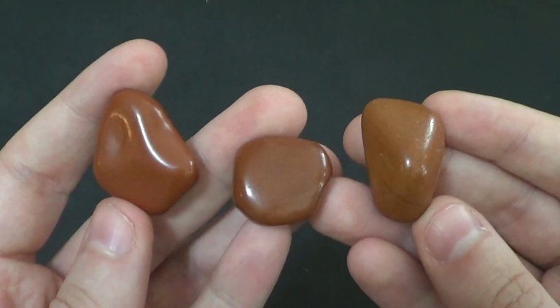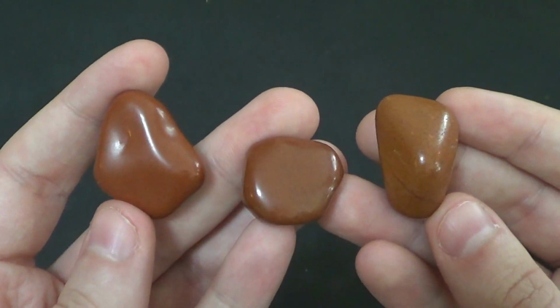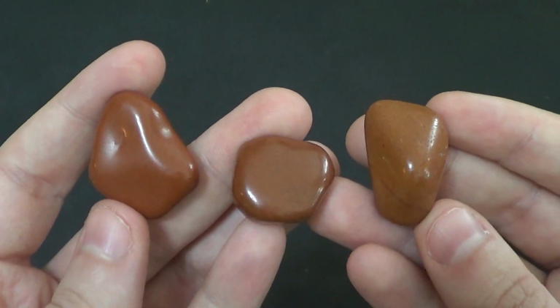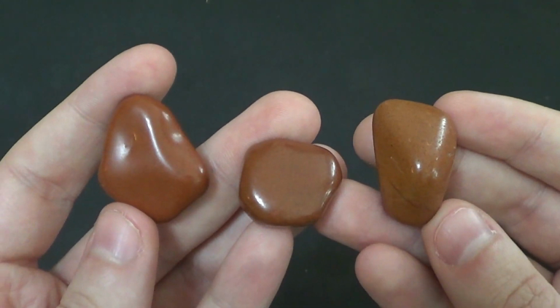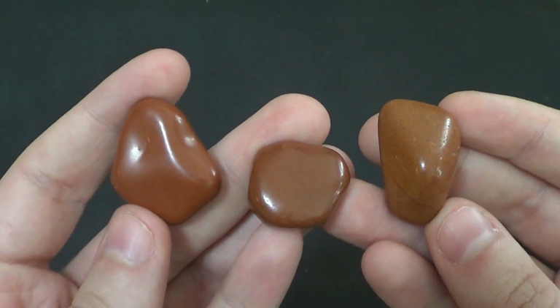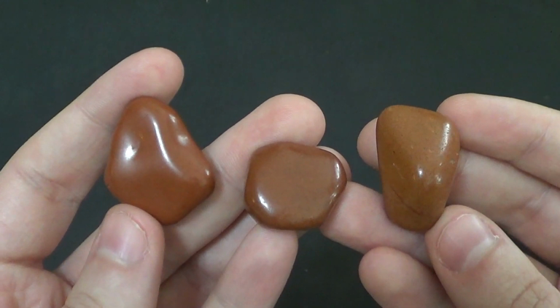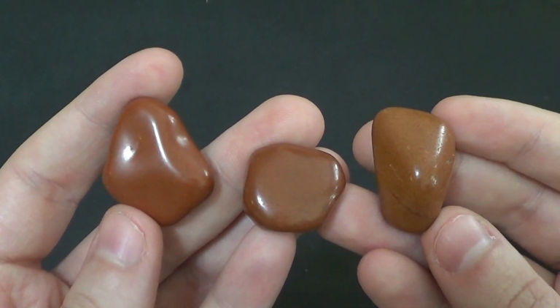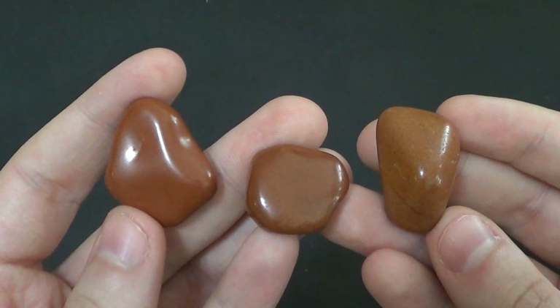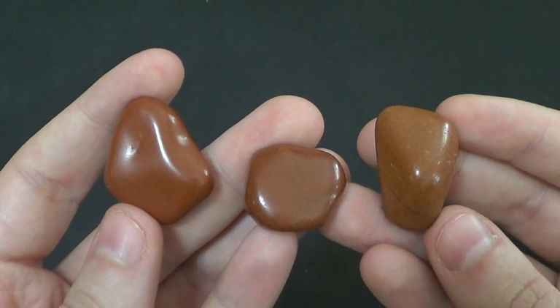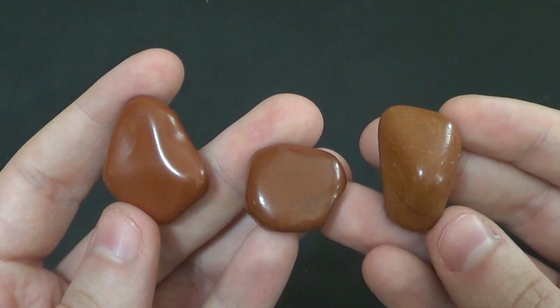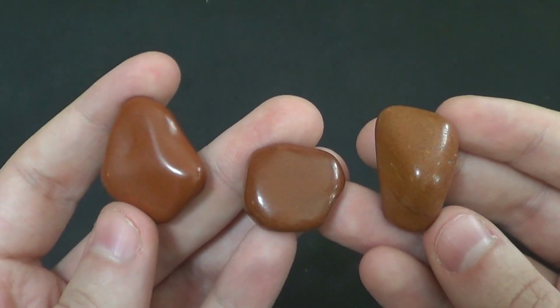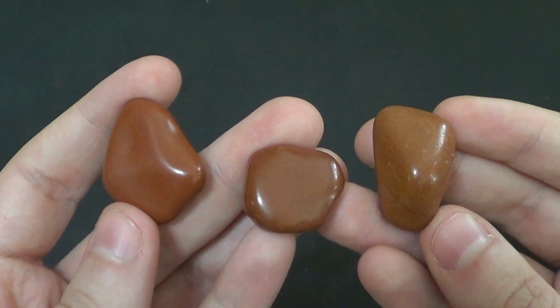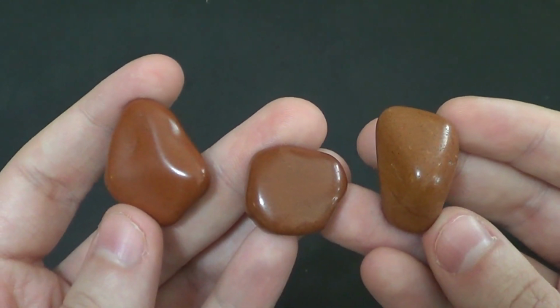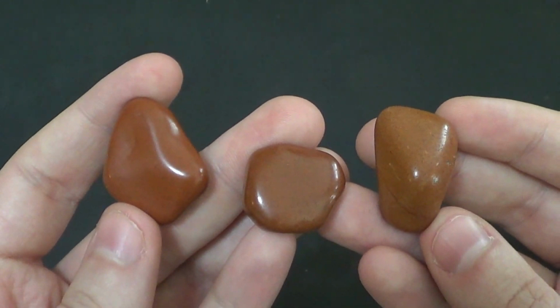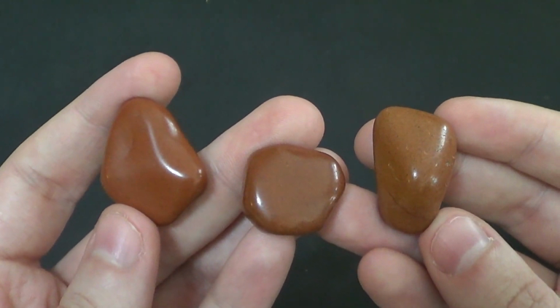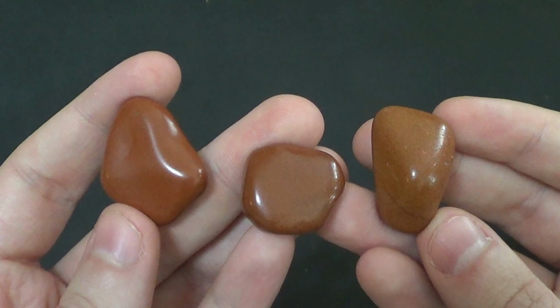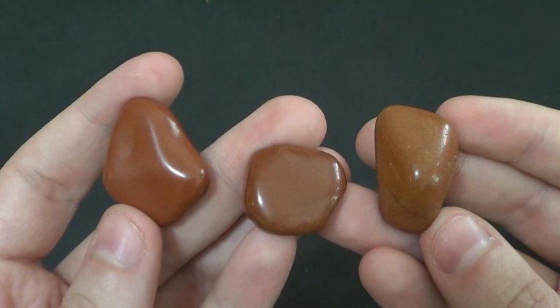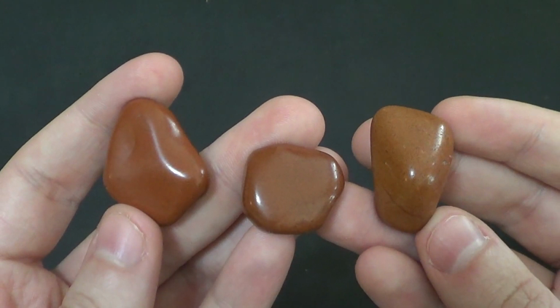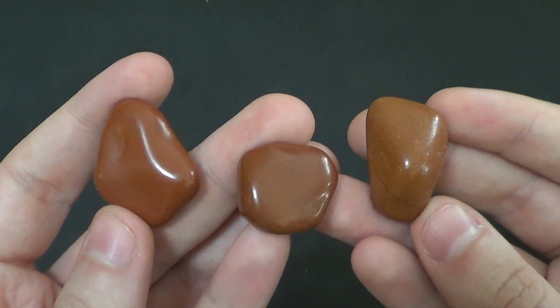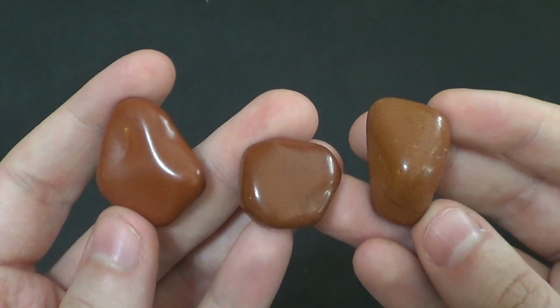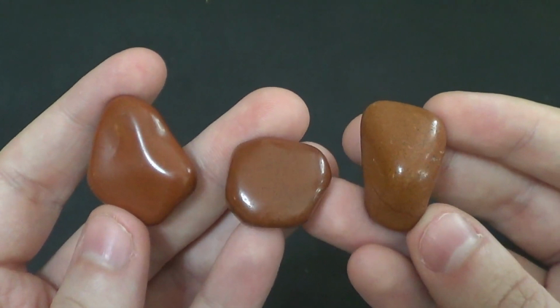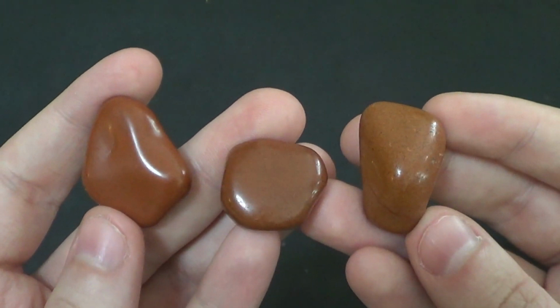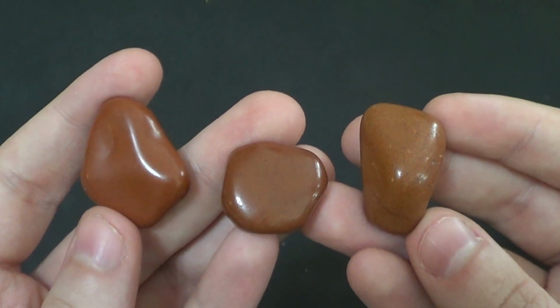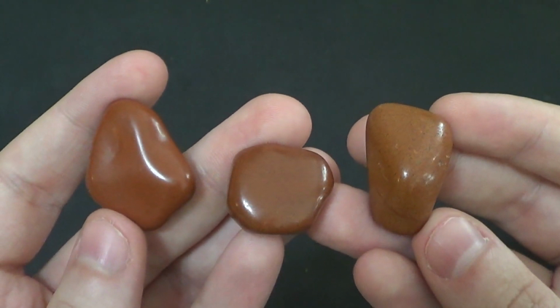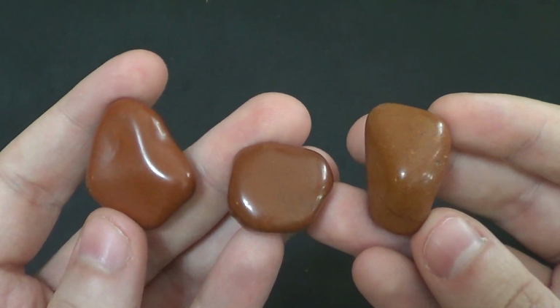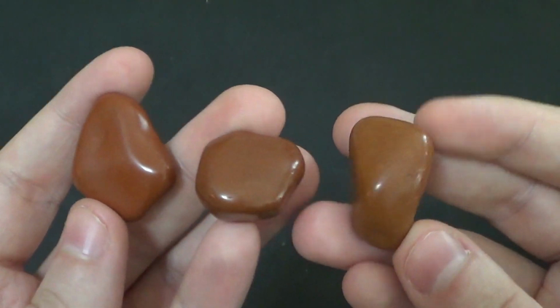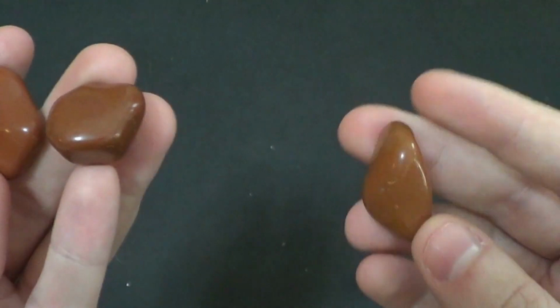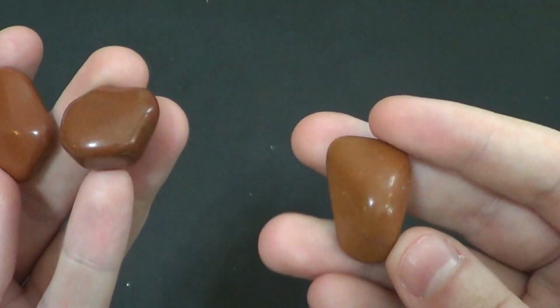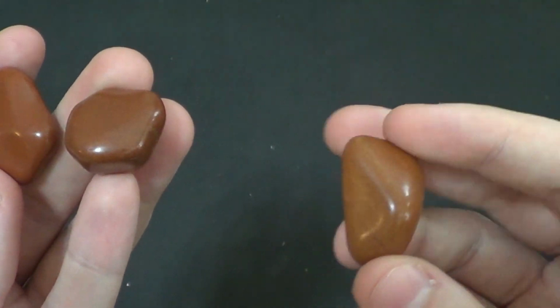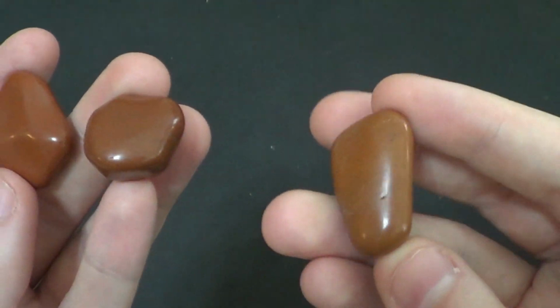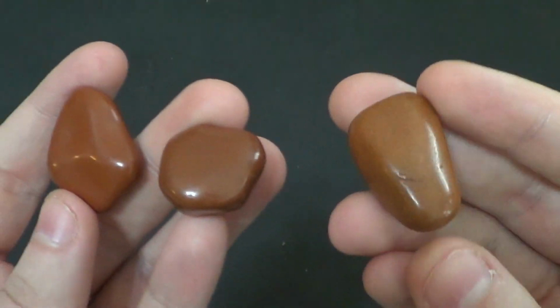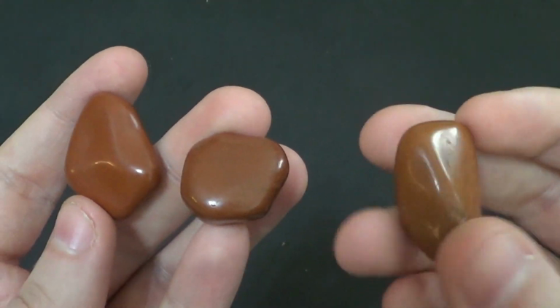Just some facts about Jasper: it's a type of quartz. You know, the quartz family is very large — the largest family with an enormous variety of gemstone material in just every color you could imagine. Quartz is composed primarily of silica, SiO2, which we all know.